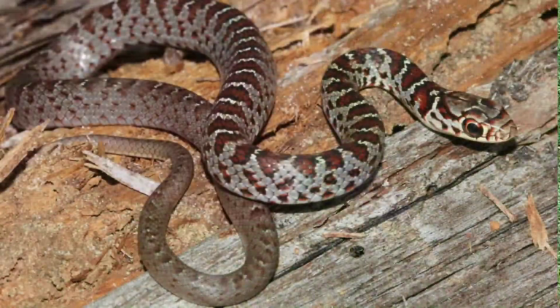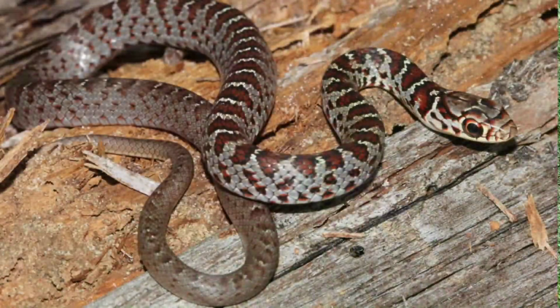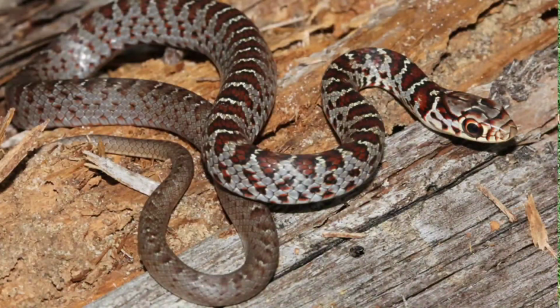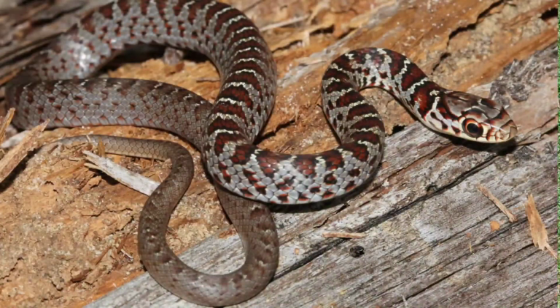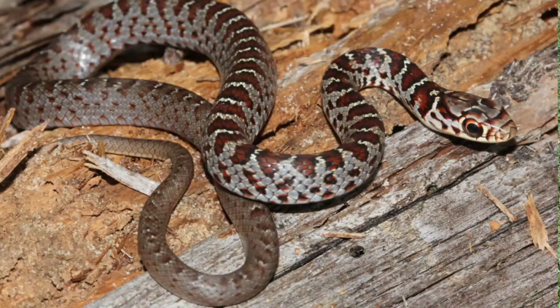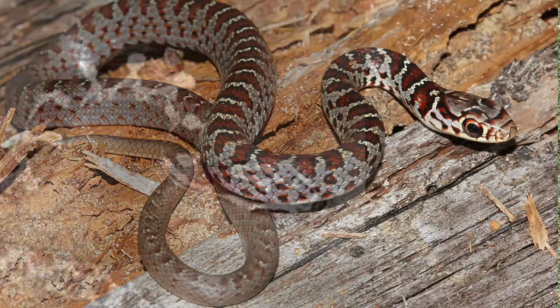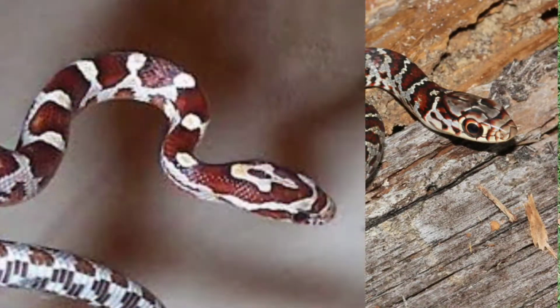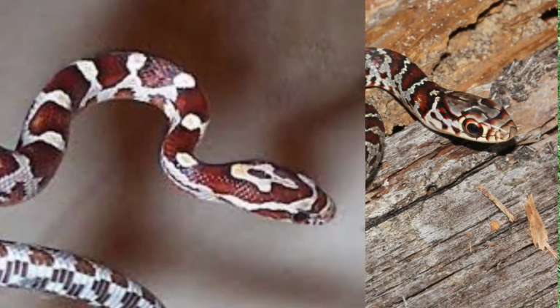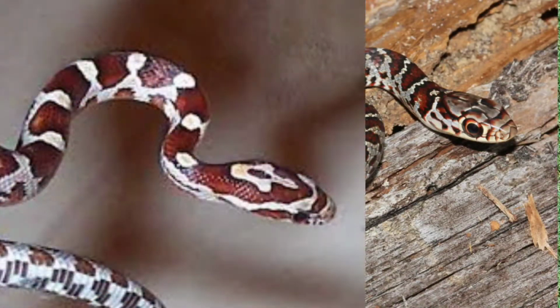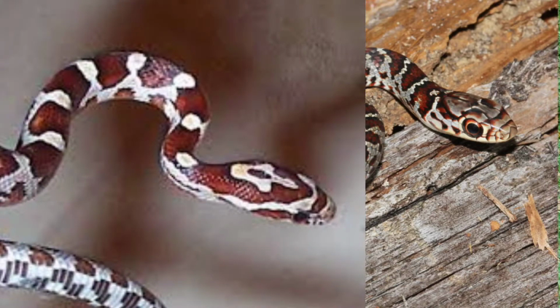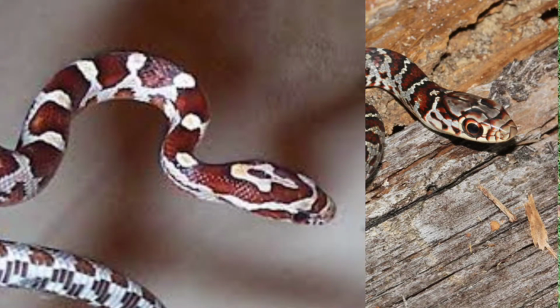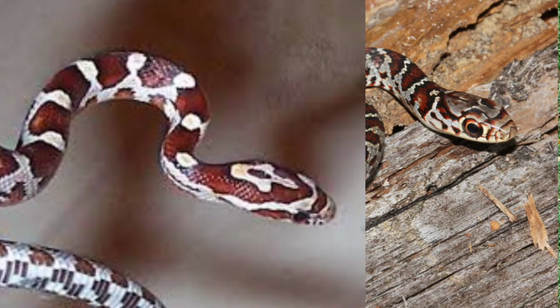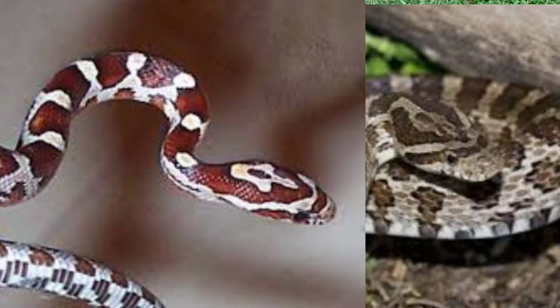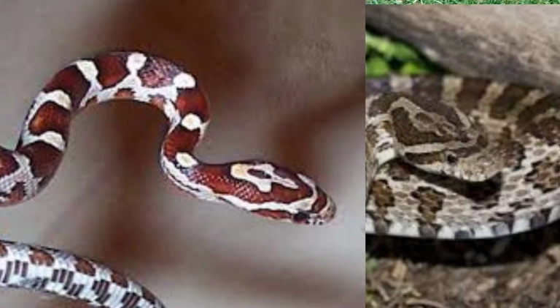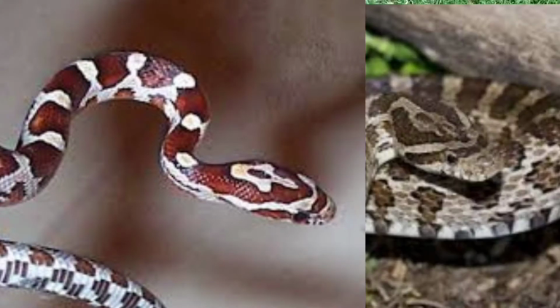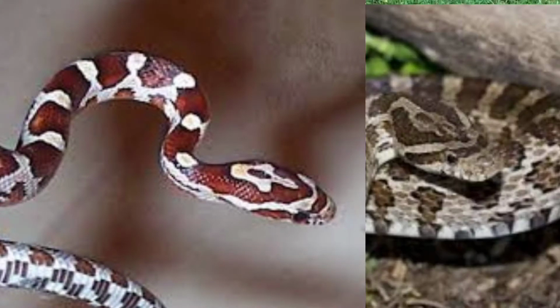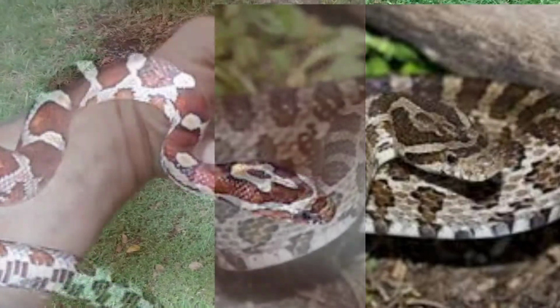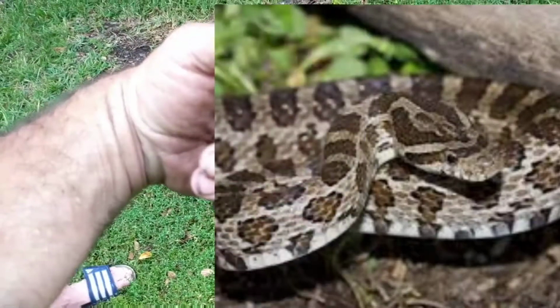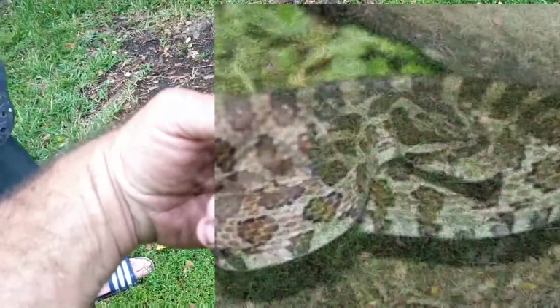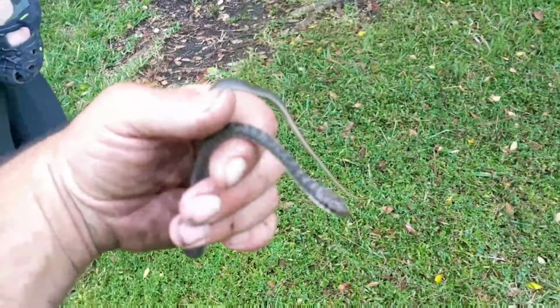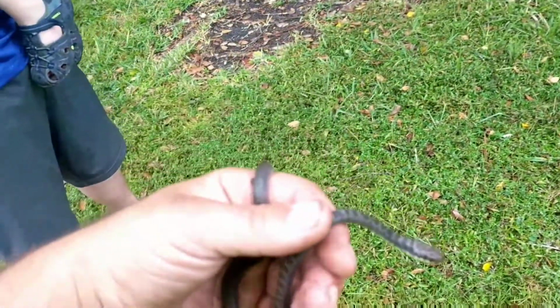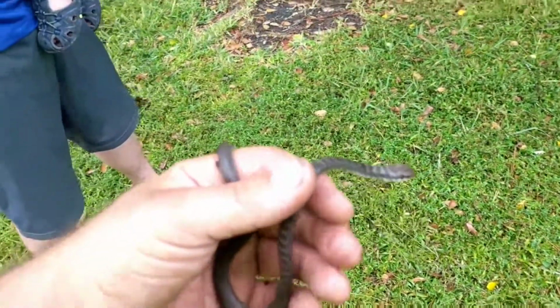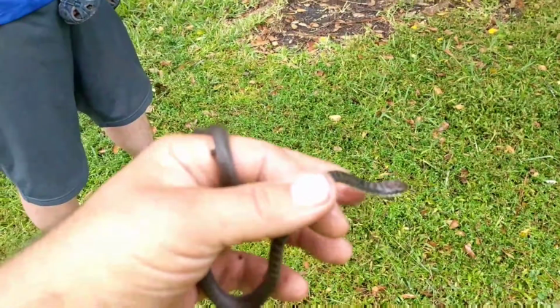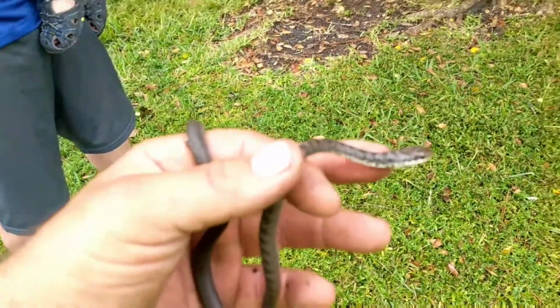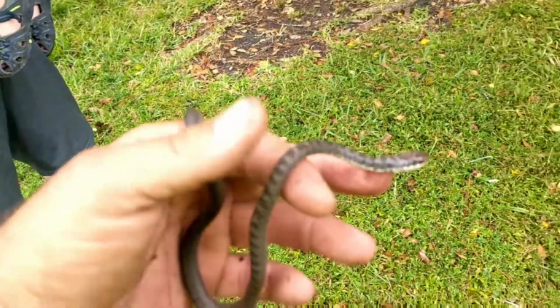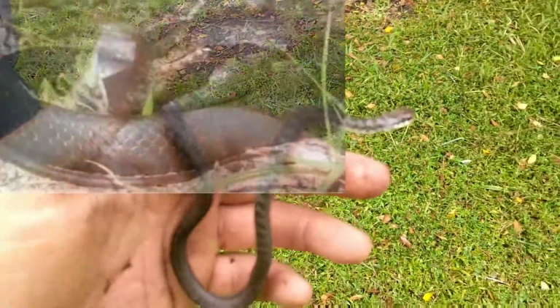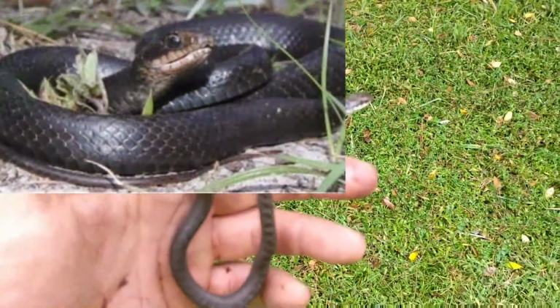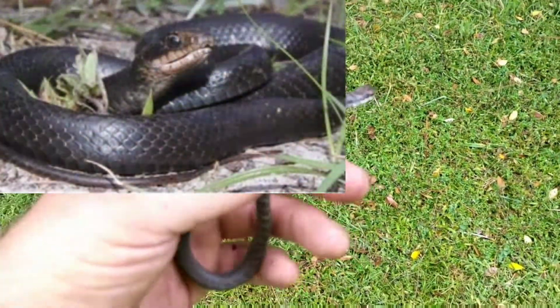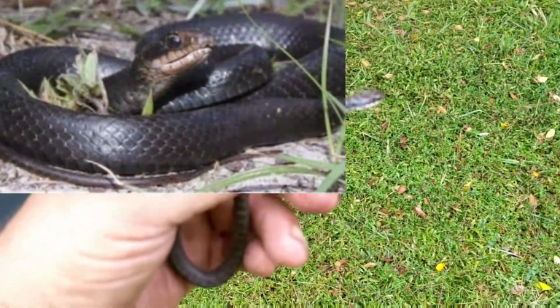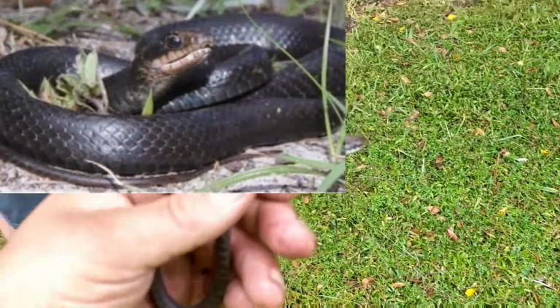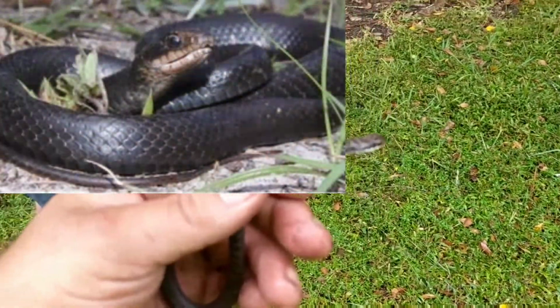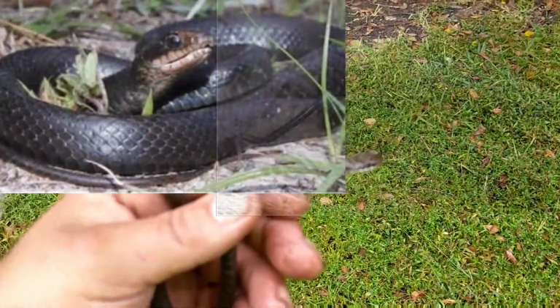Juvenile black racers are commonly confused with other species of snakes, such as the red rat snake or gray rat snake. As black racers get older, they become darker in color and are often confused with indigo snakes.